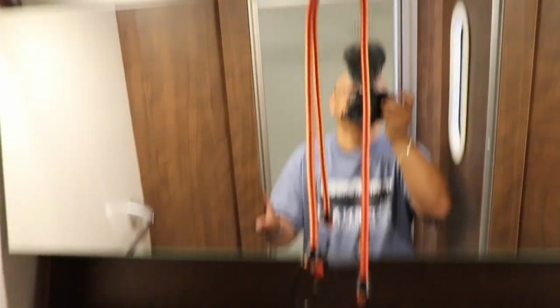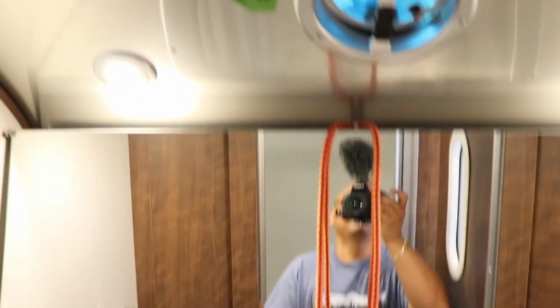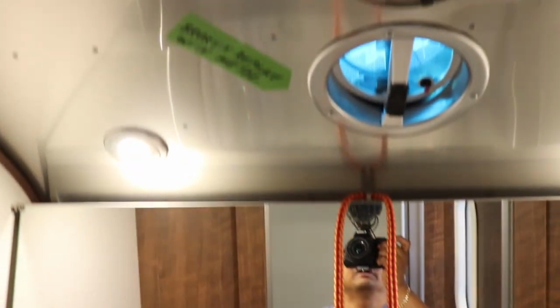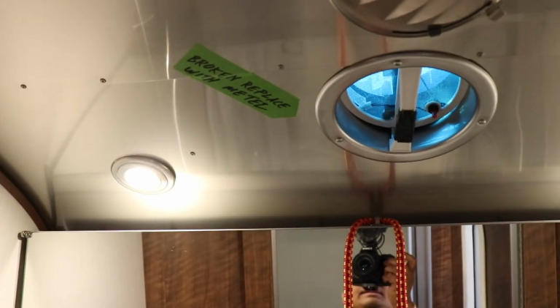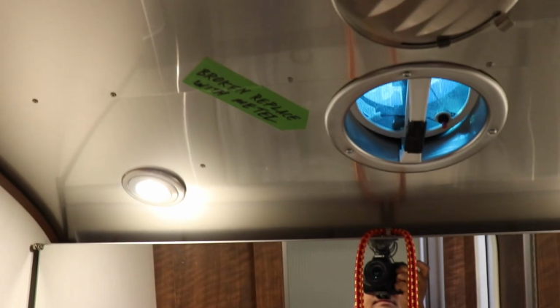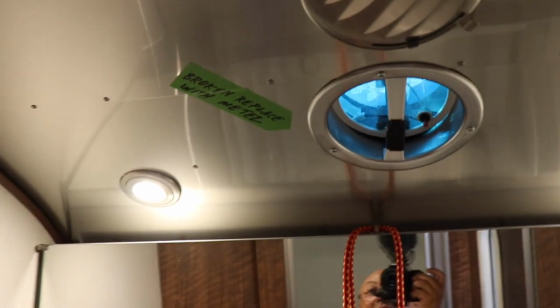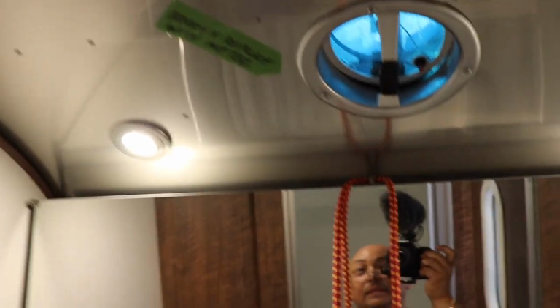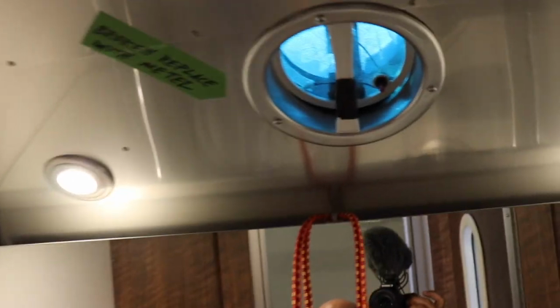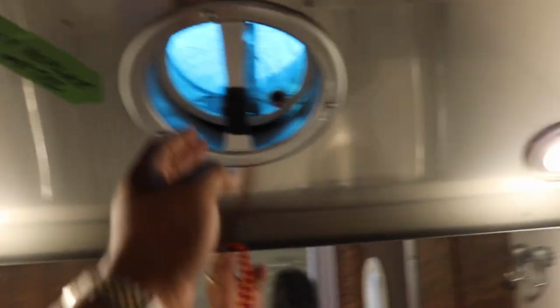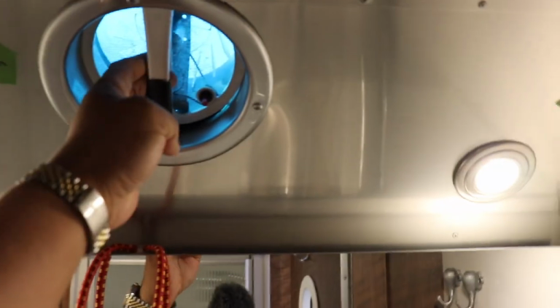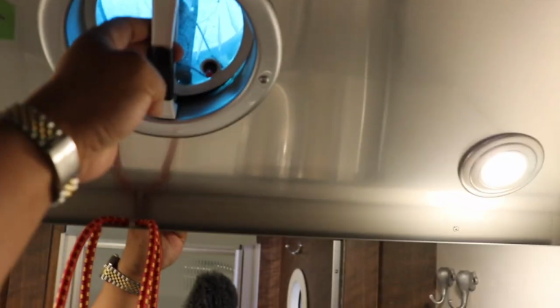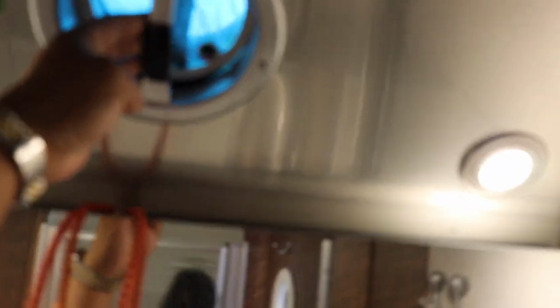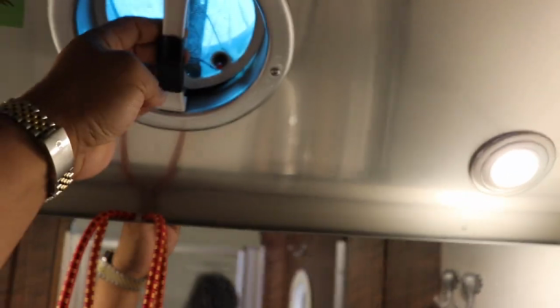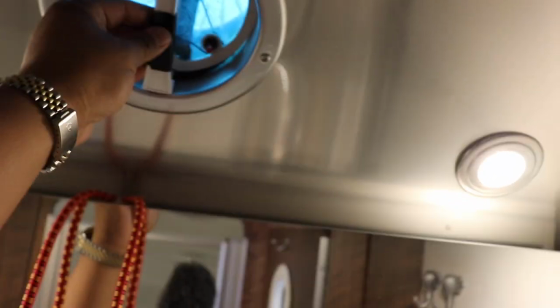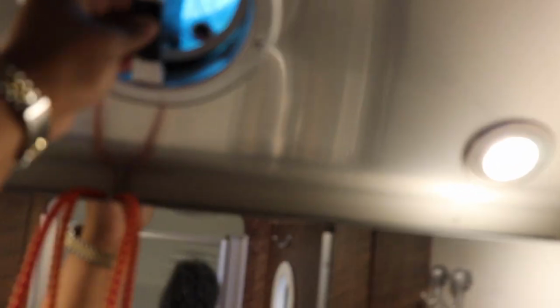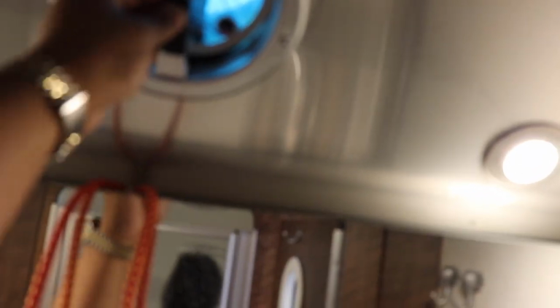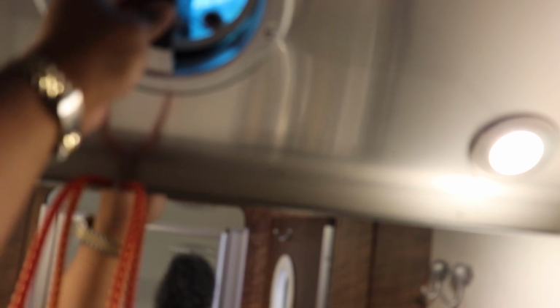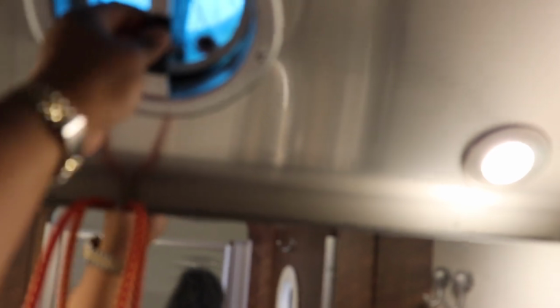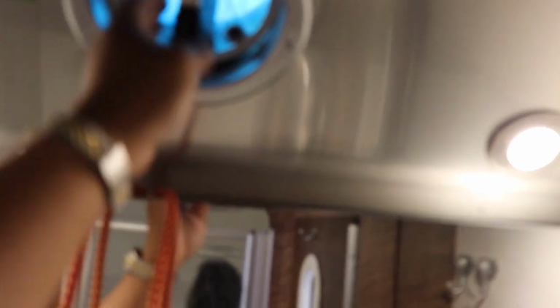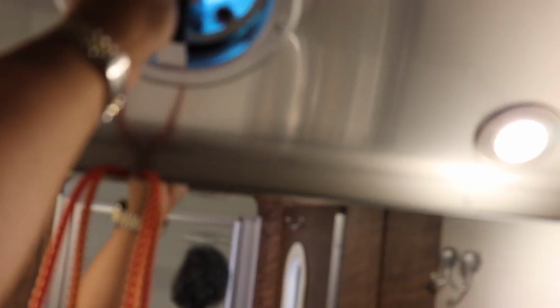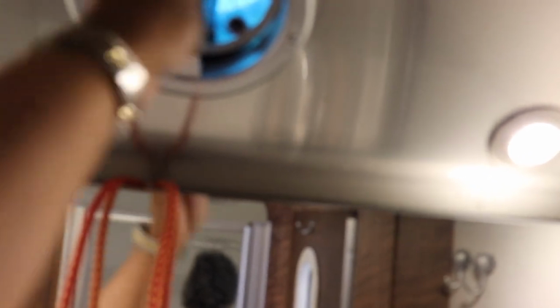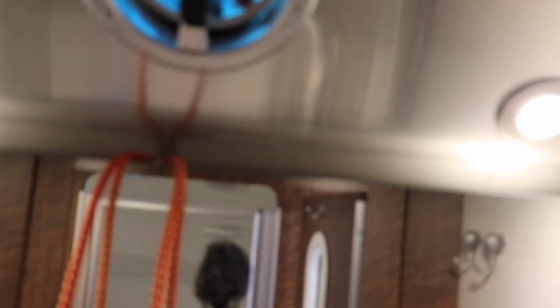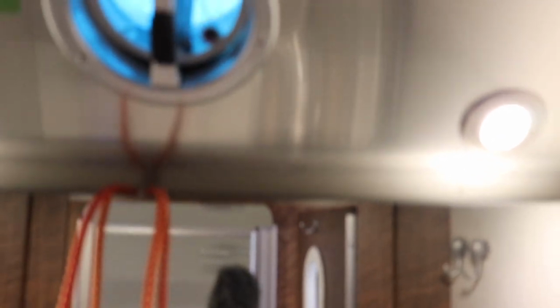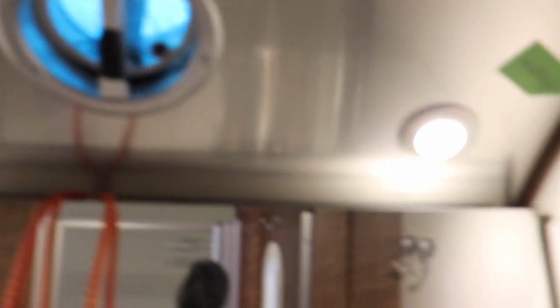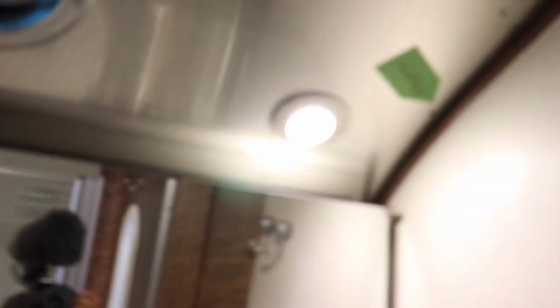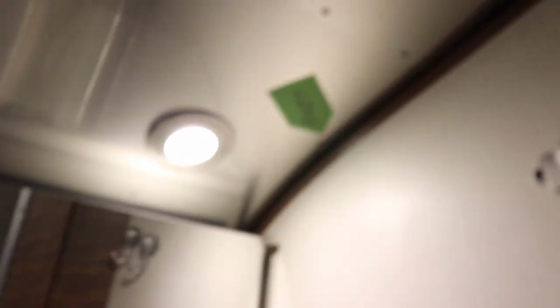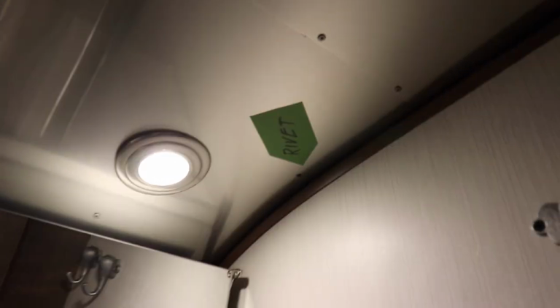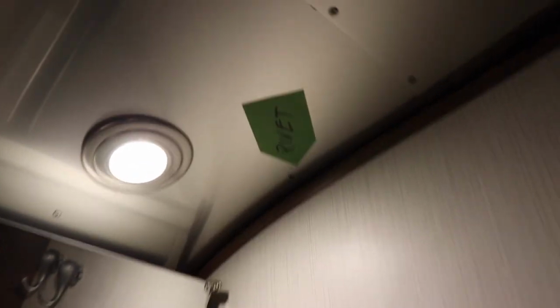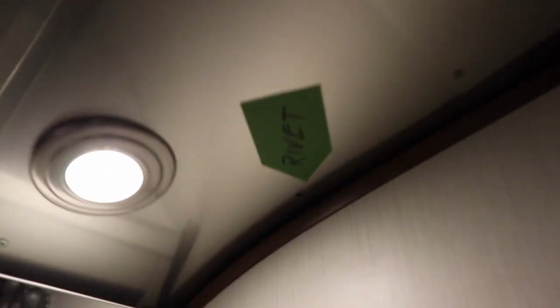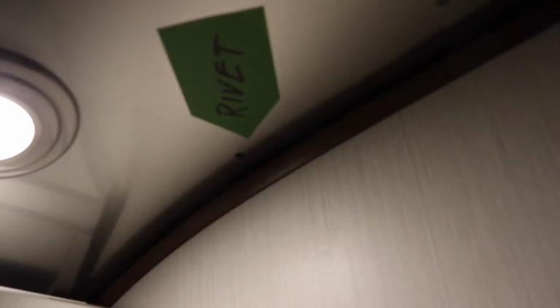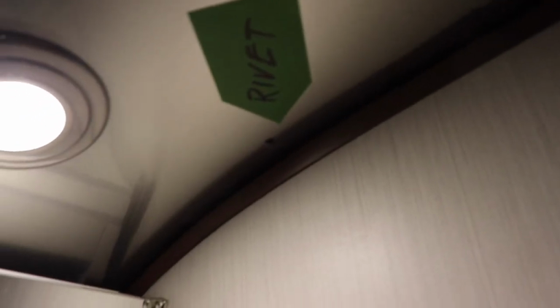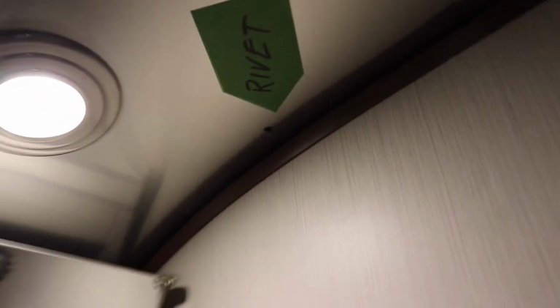Up here where the vent is — I pulled it down too hard and it cracked. This thing should be metal so it doesn't break. A rivet fell off over here.